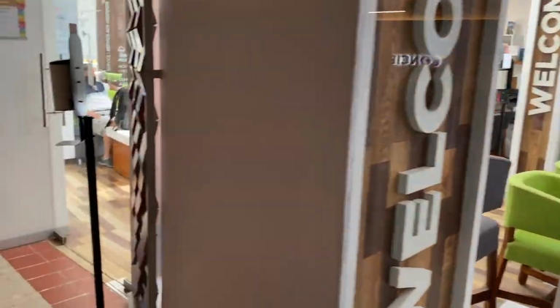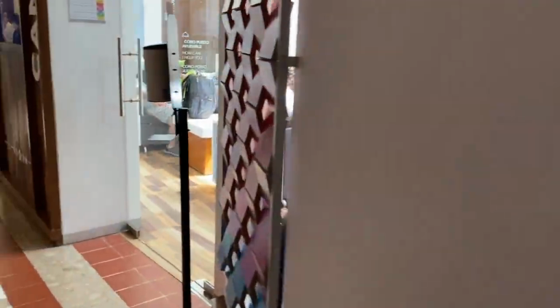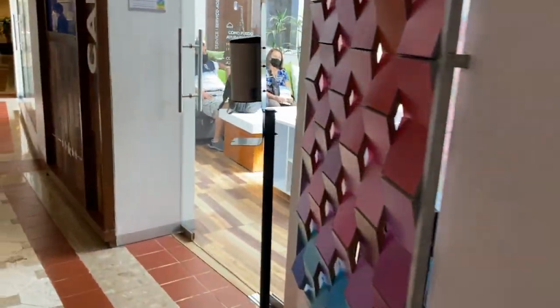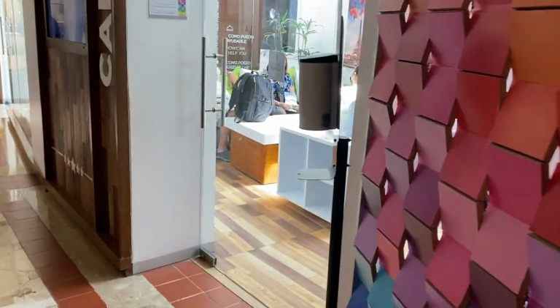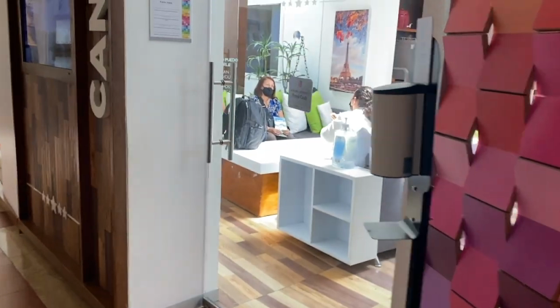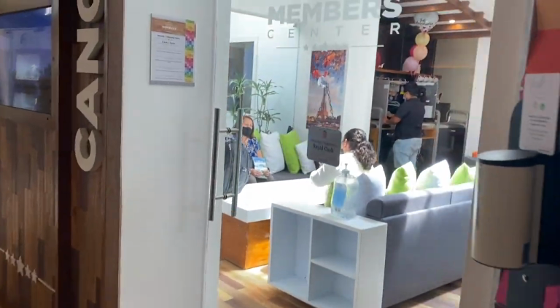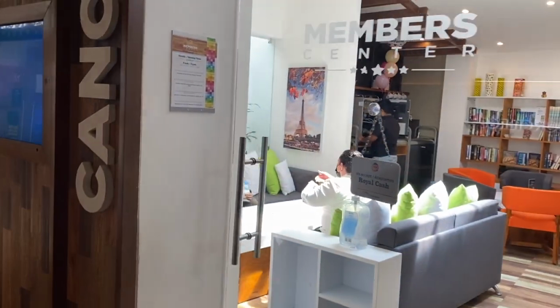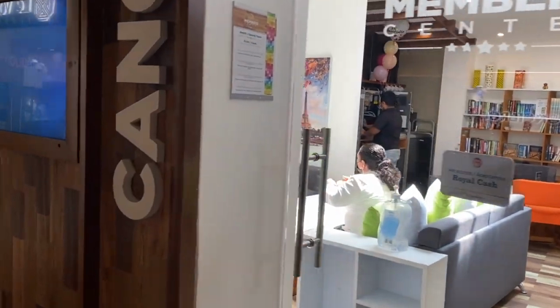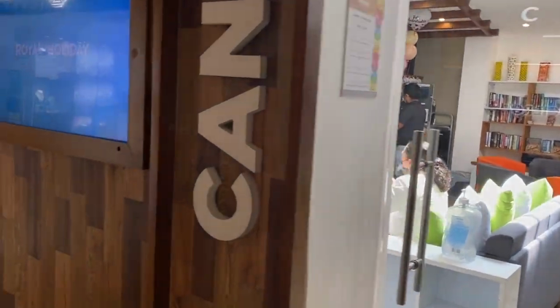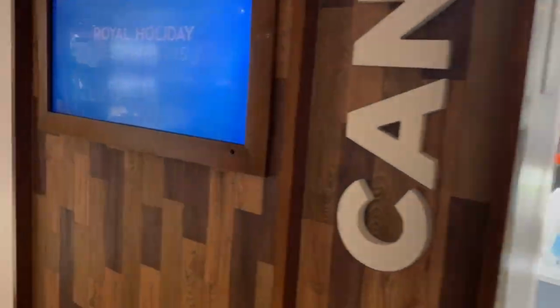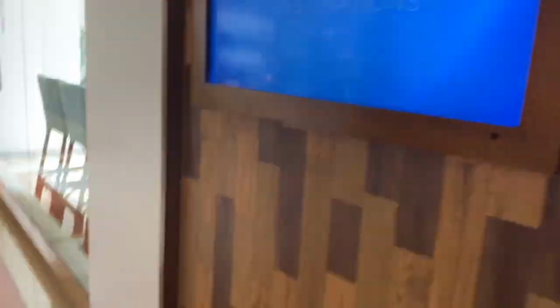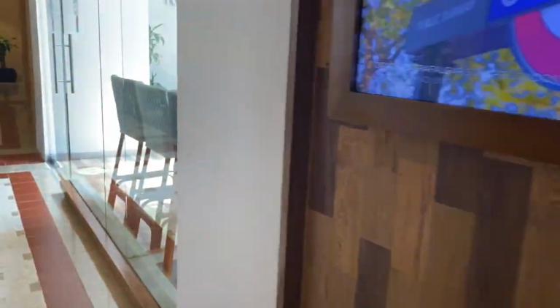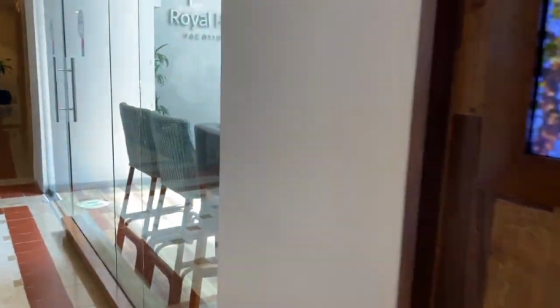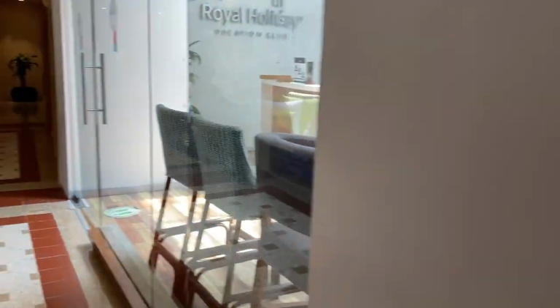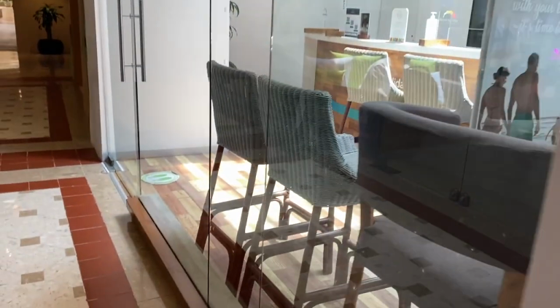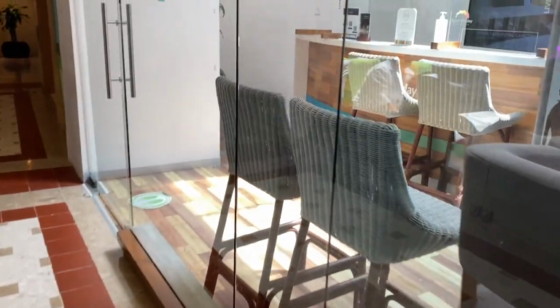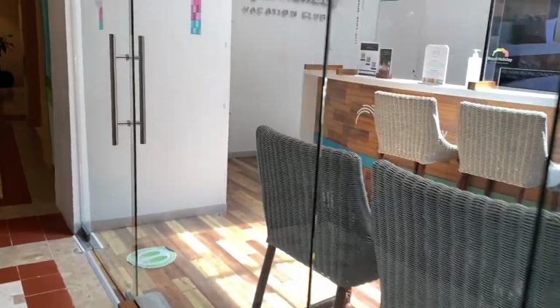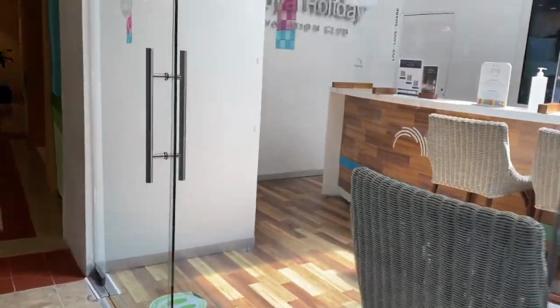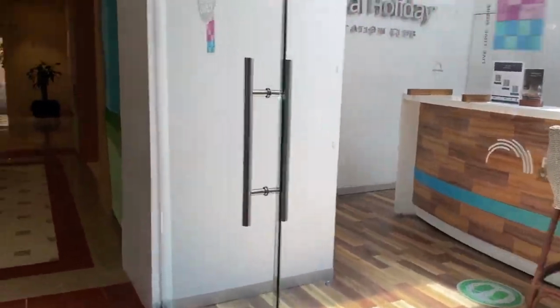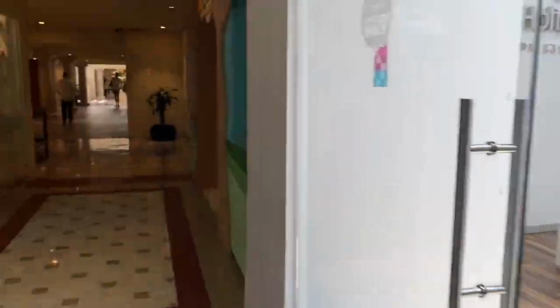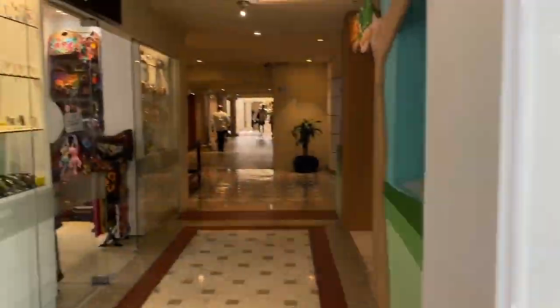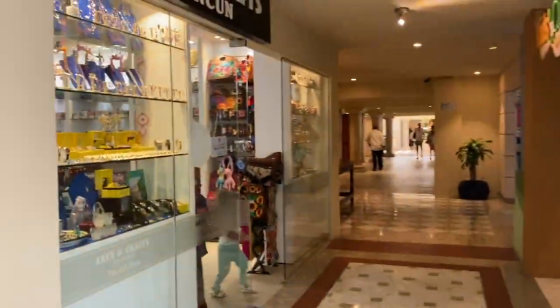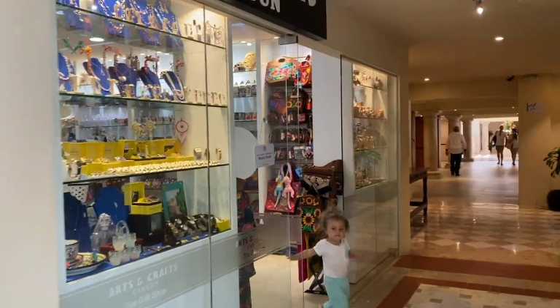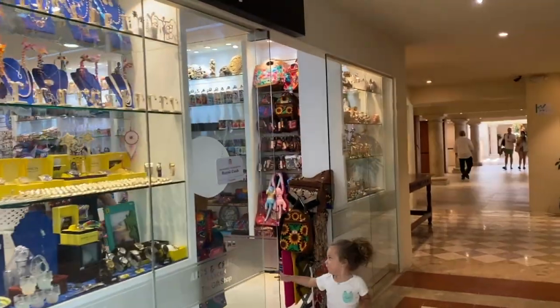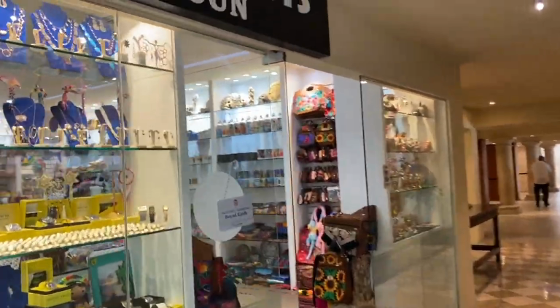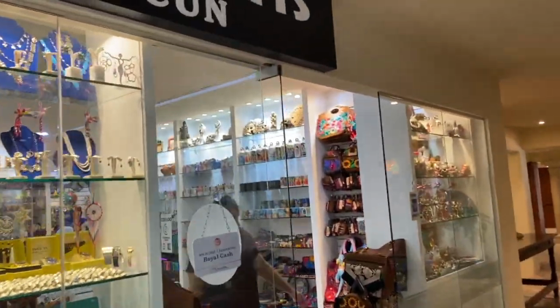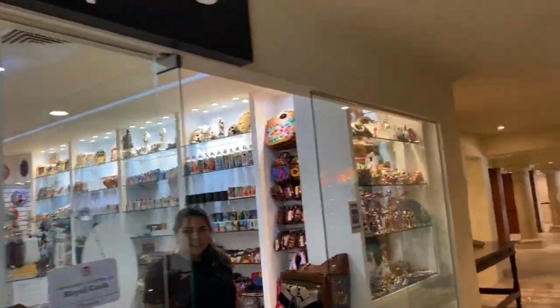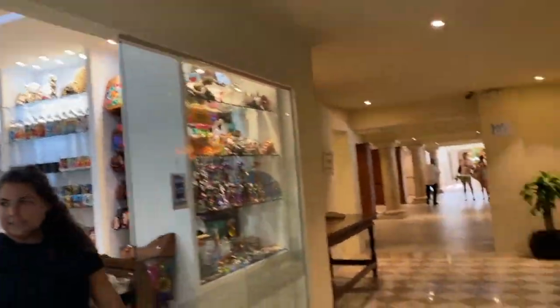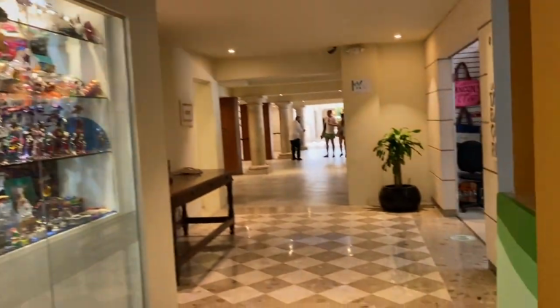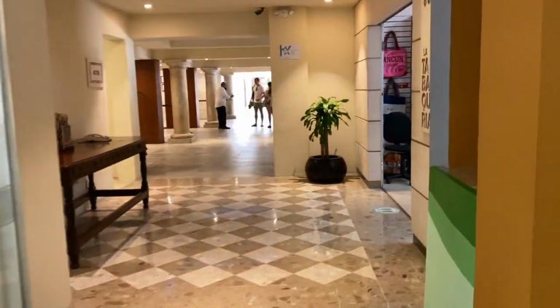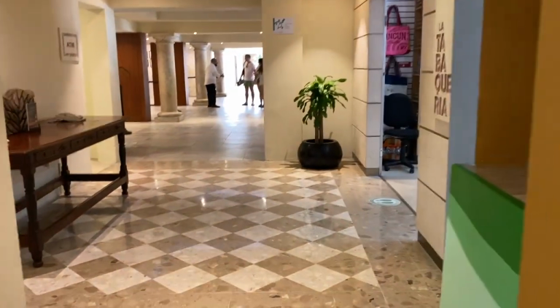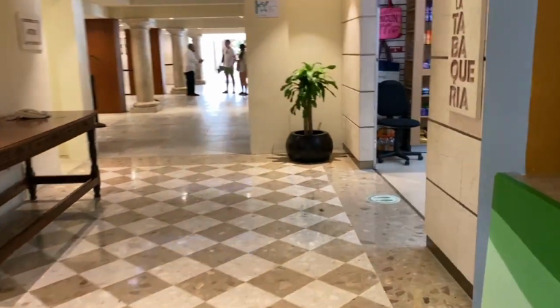And now we are walking back to the lobby. Here is an office for members, a souvenir store, and a convenience store.